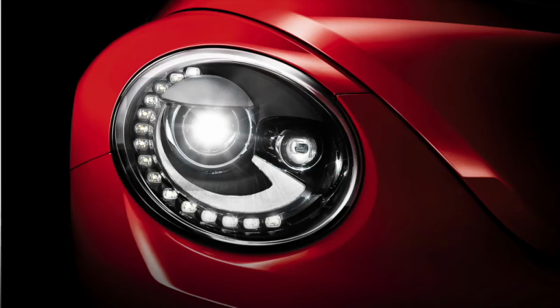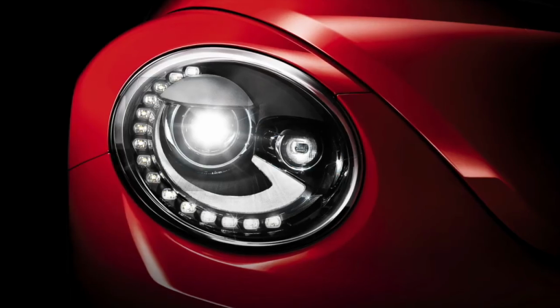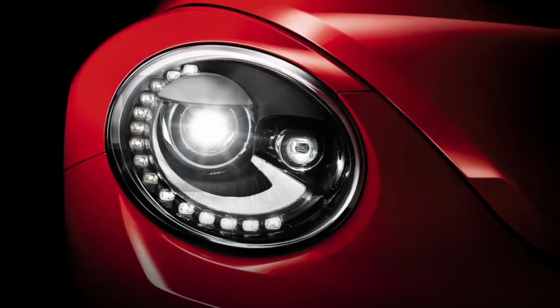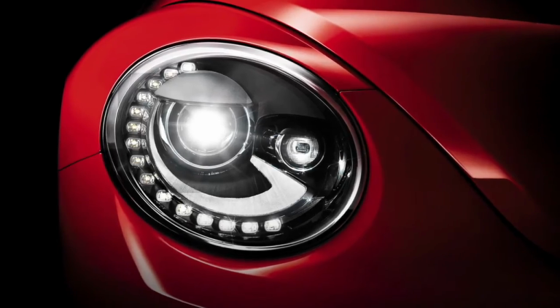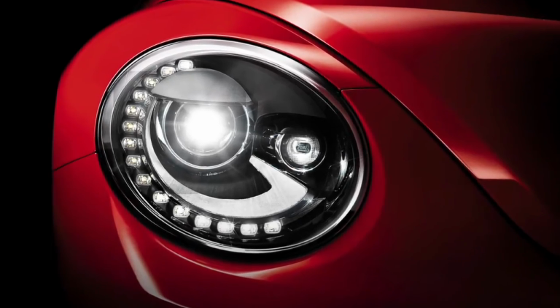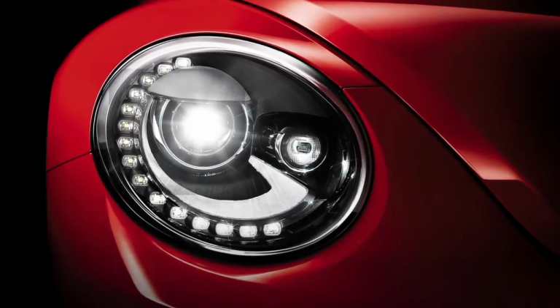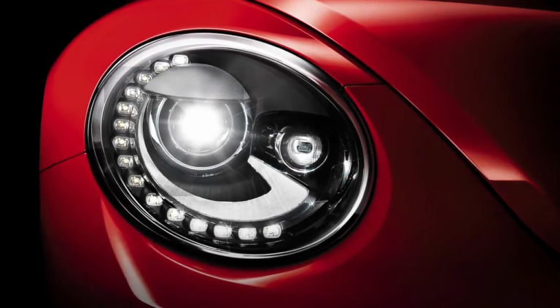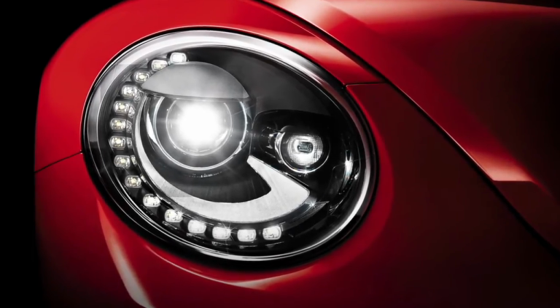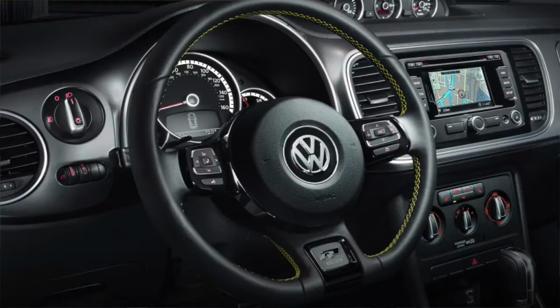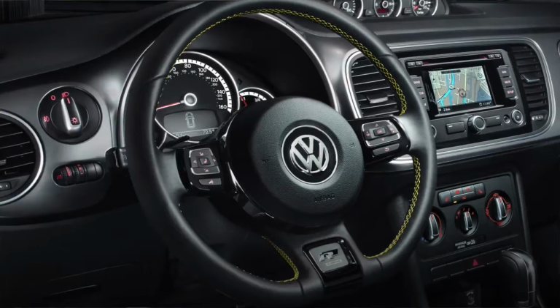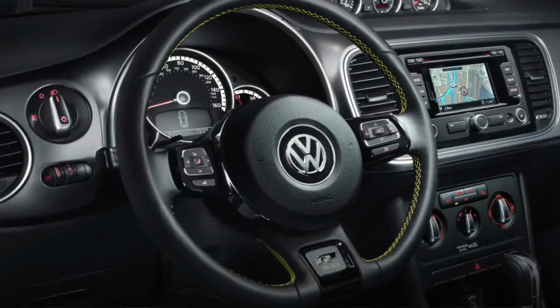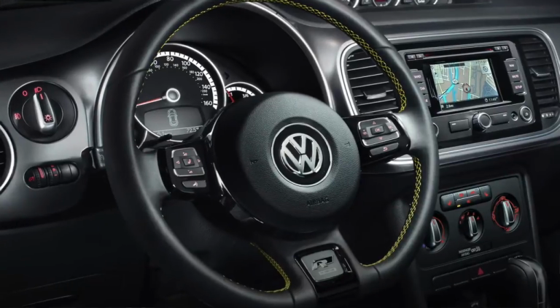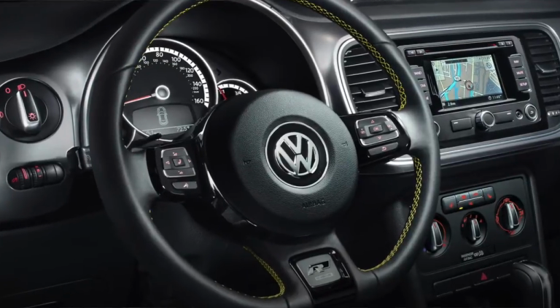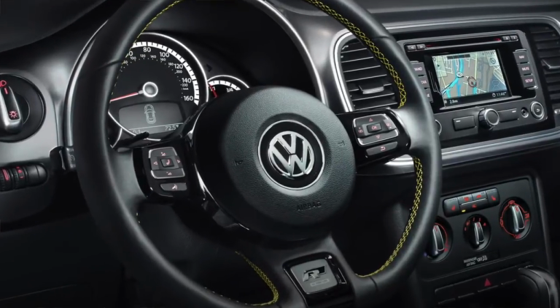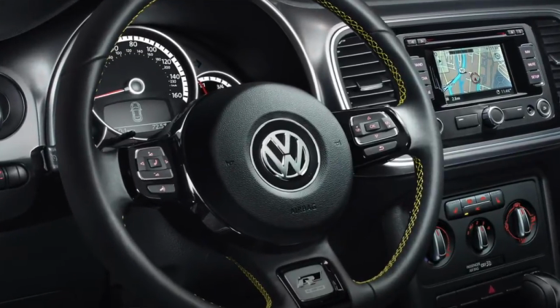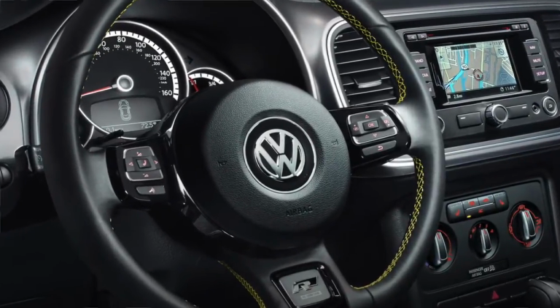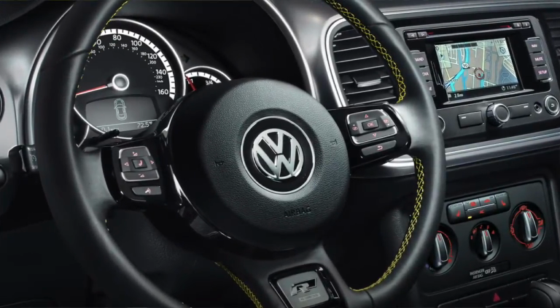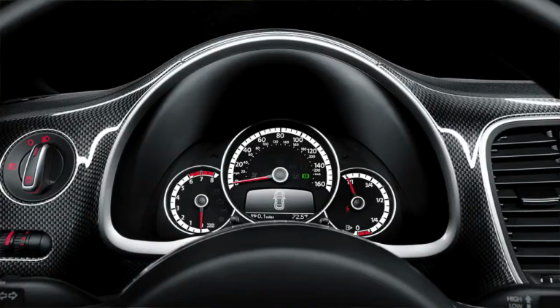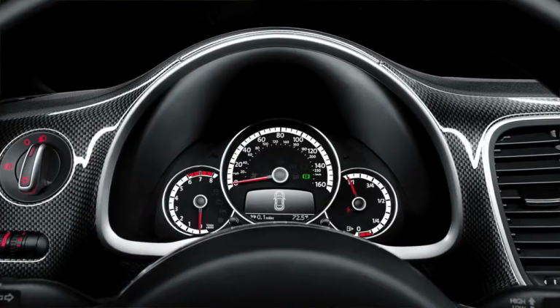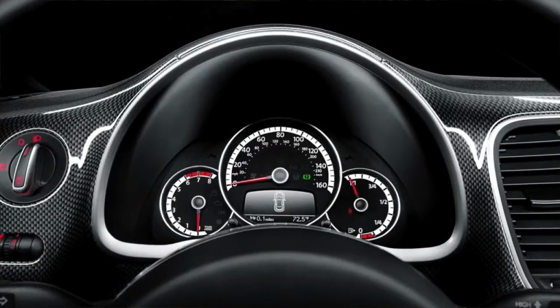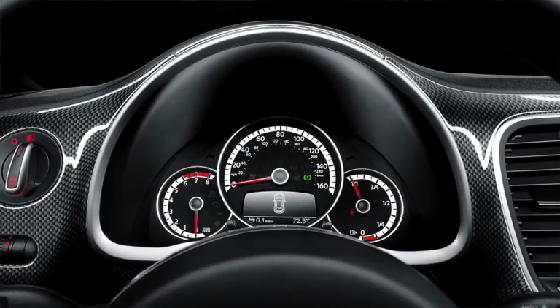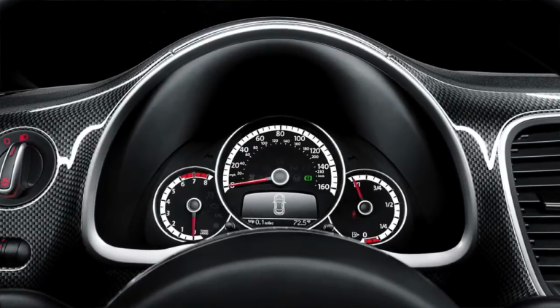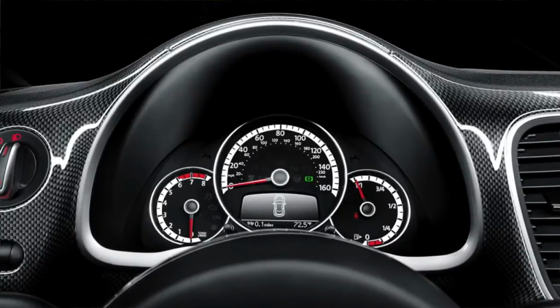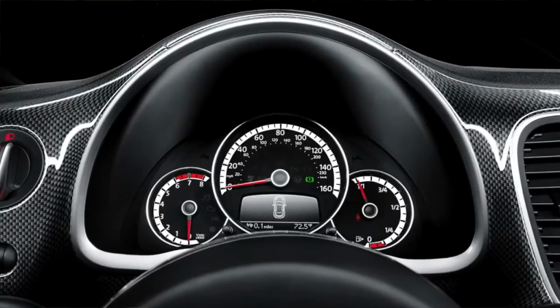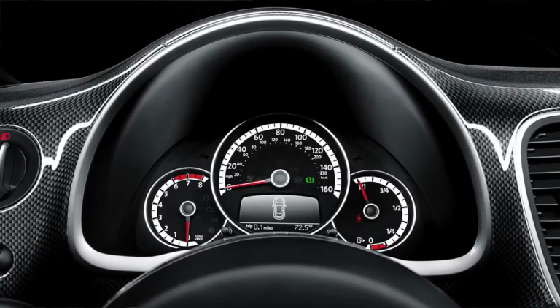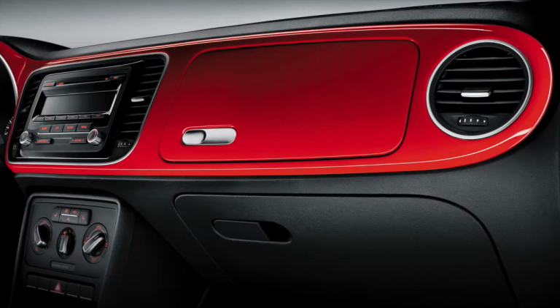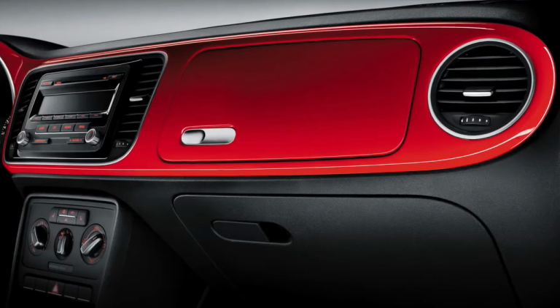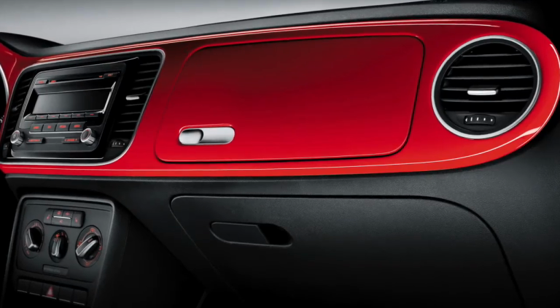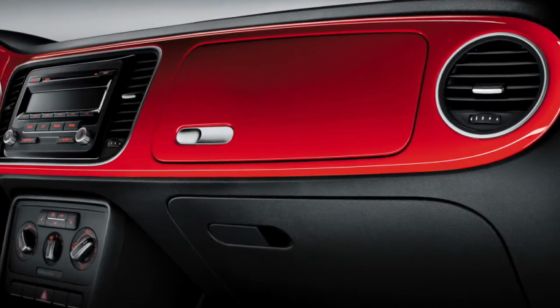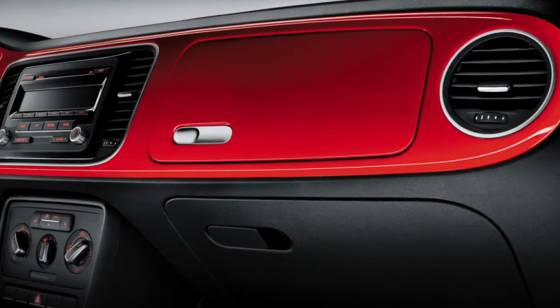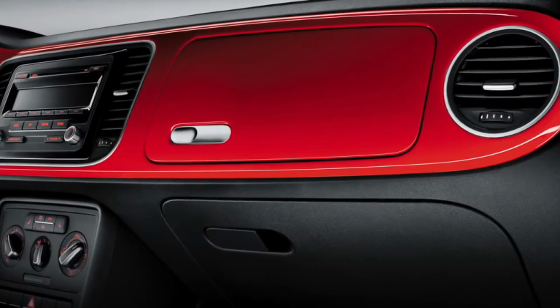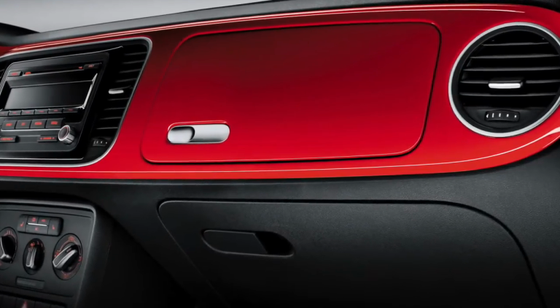The VW iconic styling carries throughout the whole vehicle. The interior is clean, very European. Everything has a purpose and it's very easy to reach all the controls — high style and functional interior.